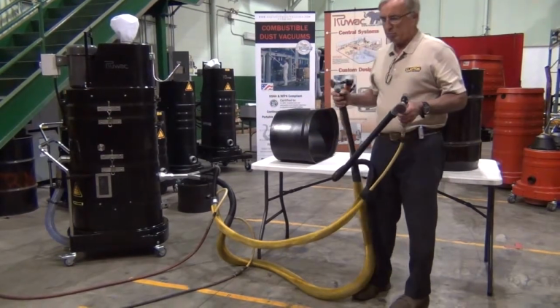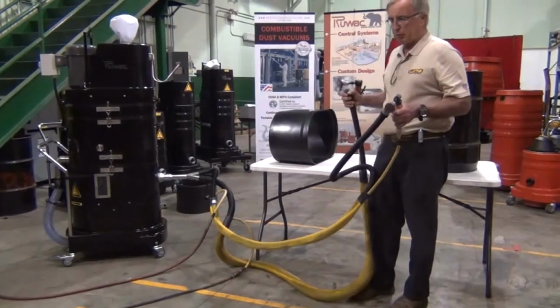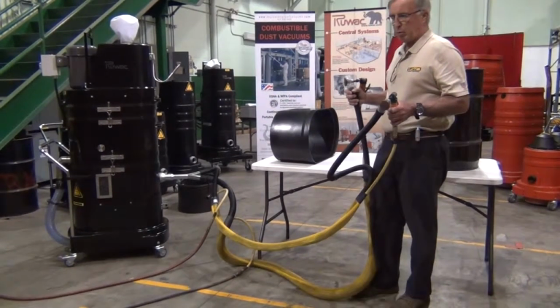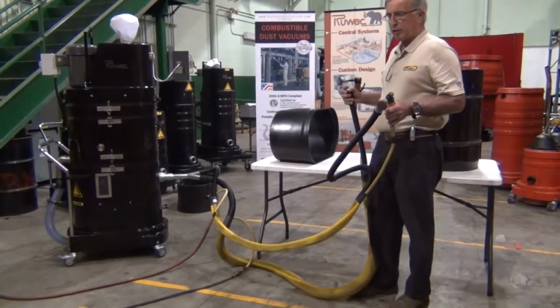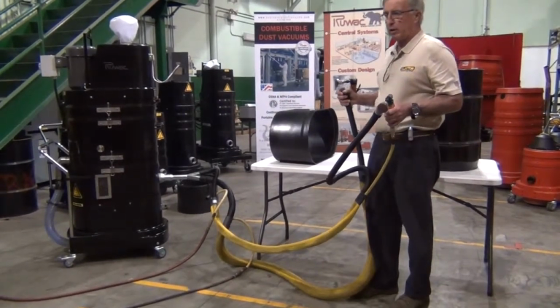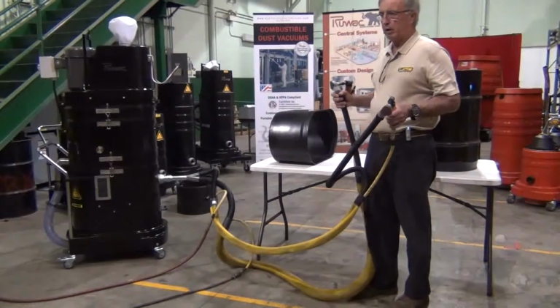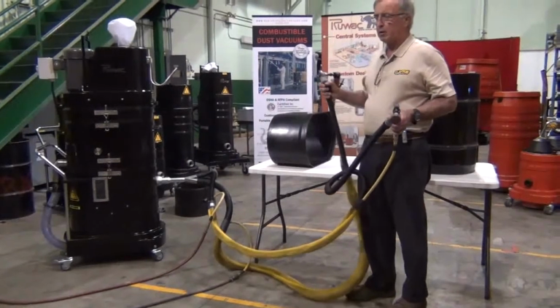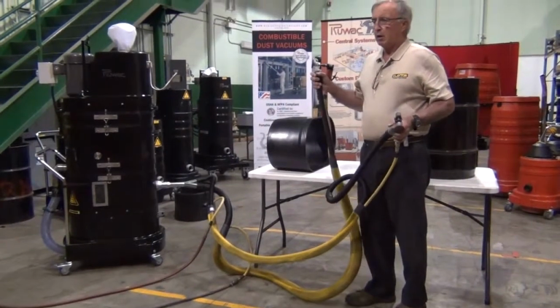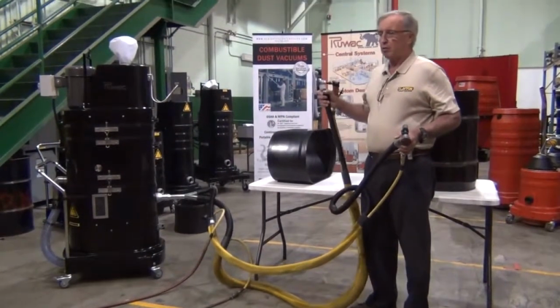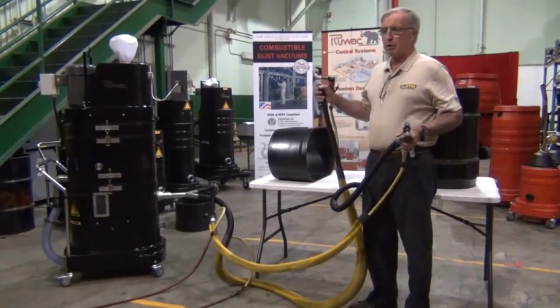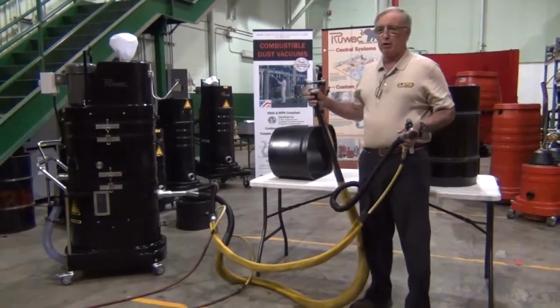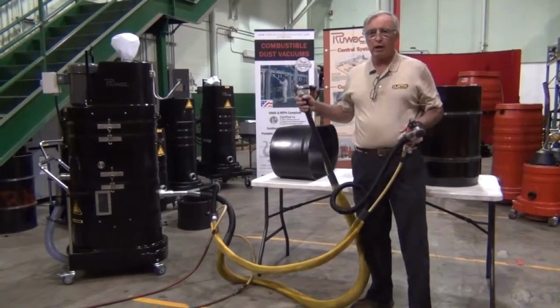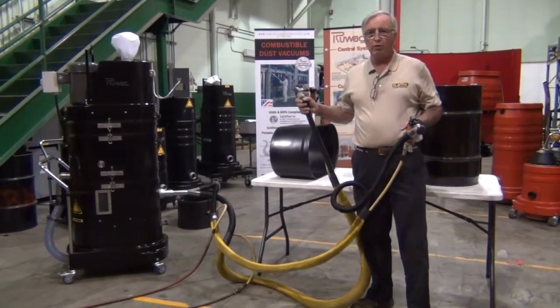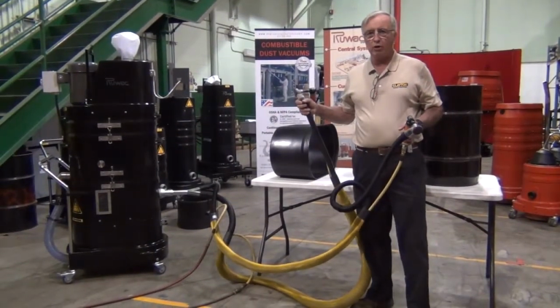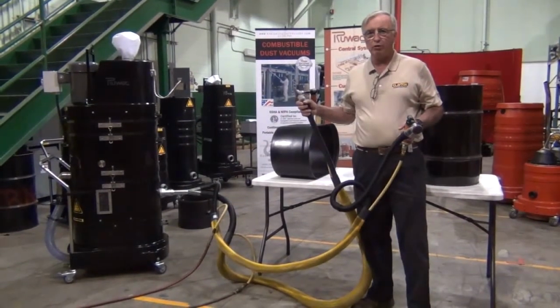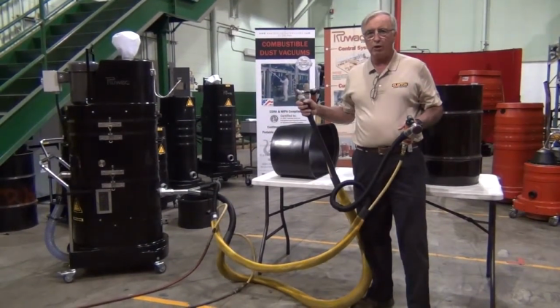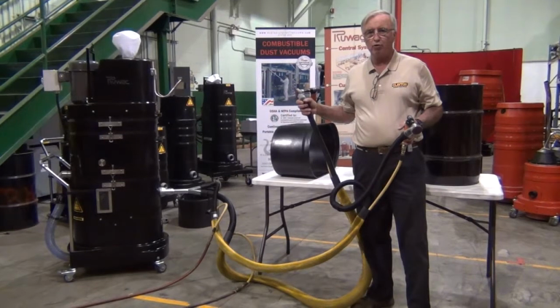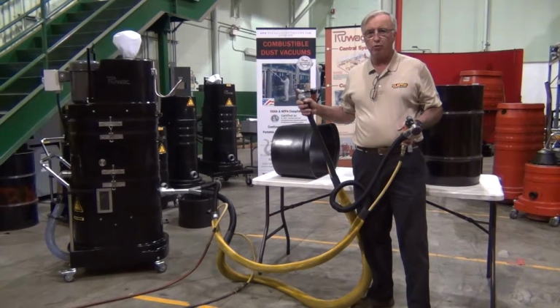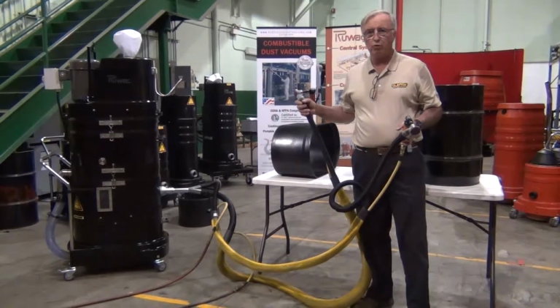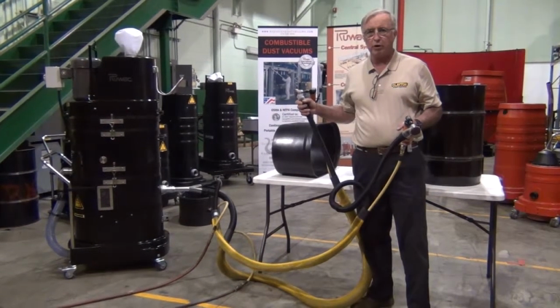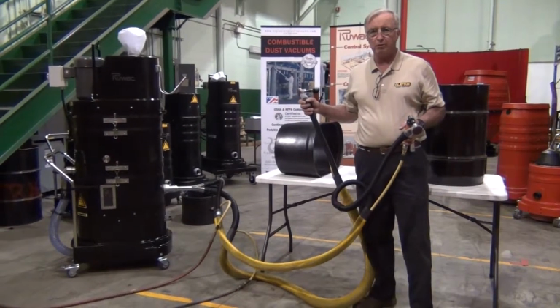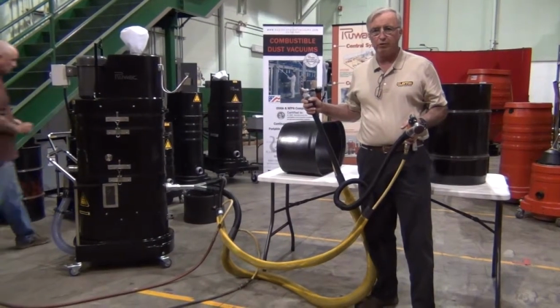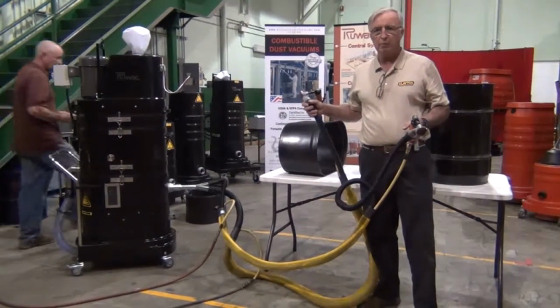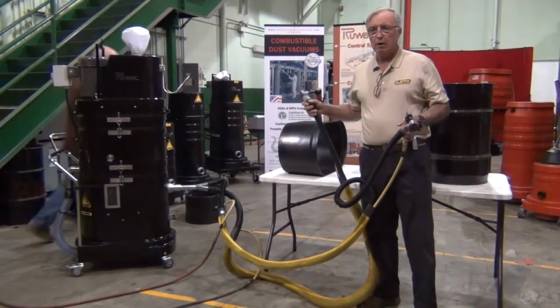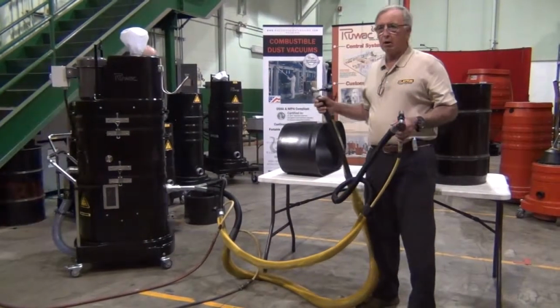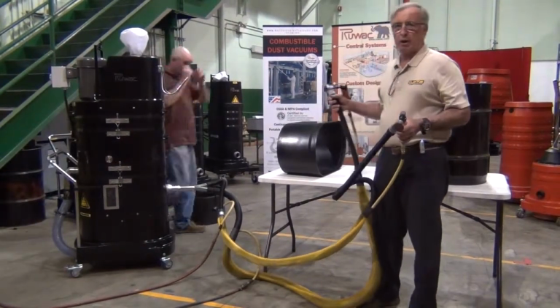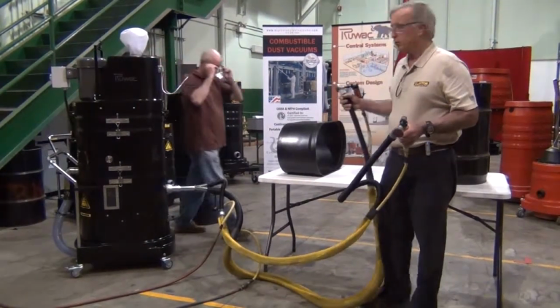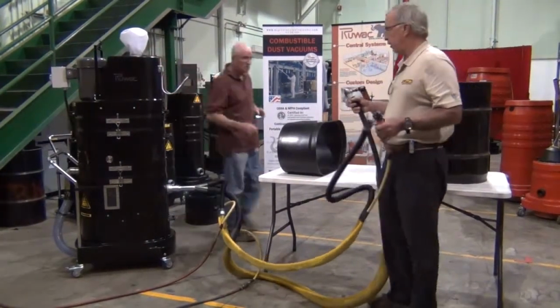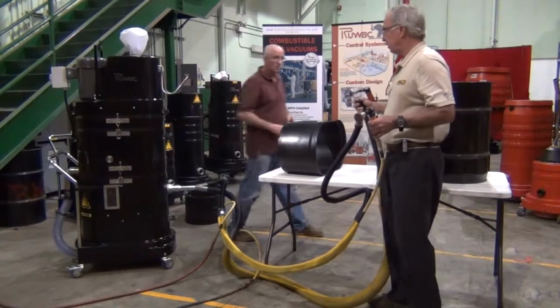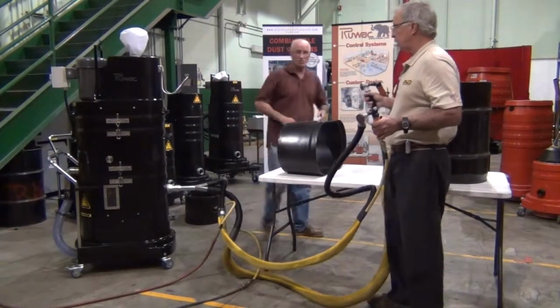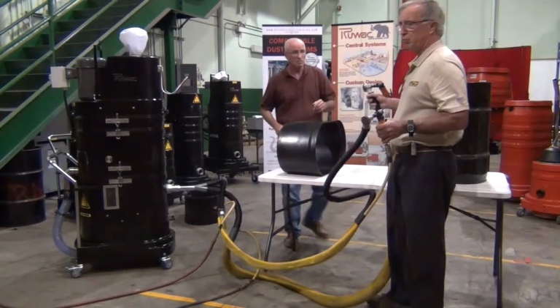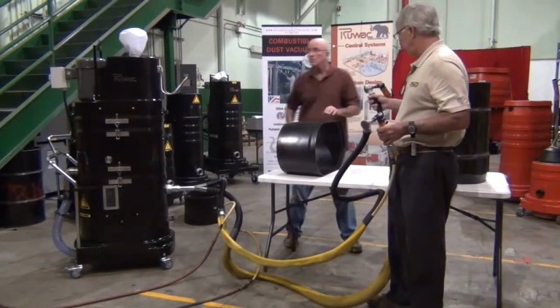But before we get started, Ray McCarthy of Ruvac is going to be joining me using the other tools, so the two of us will be grinding simultaneously on the model NA35 Ruvac explosion-proof machine.